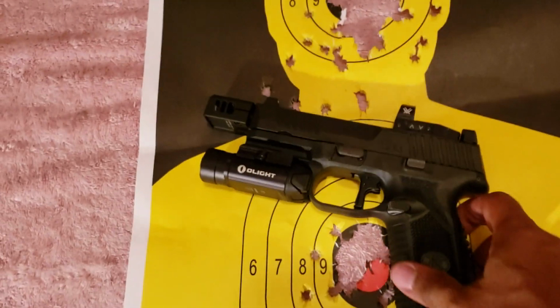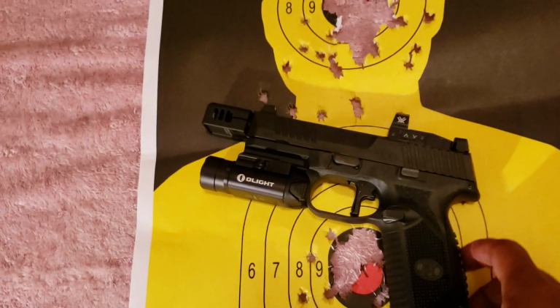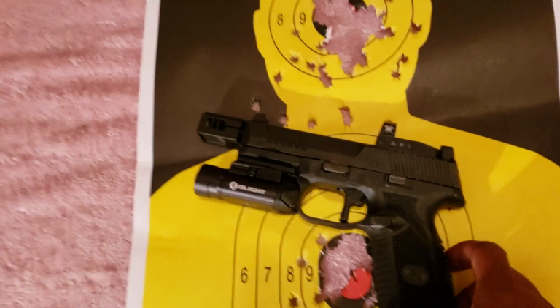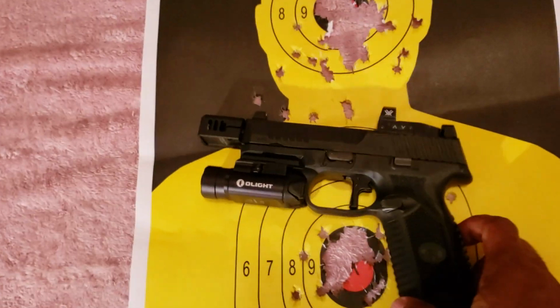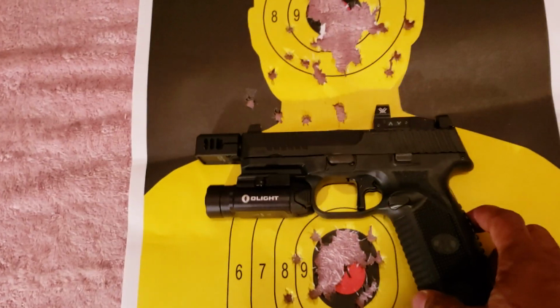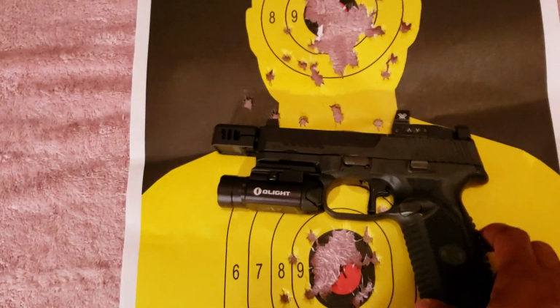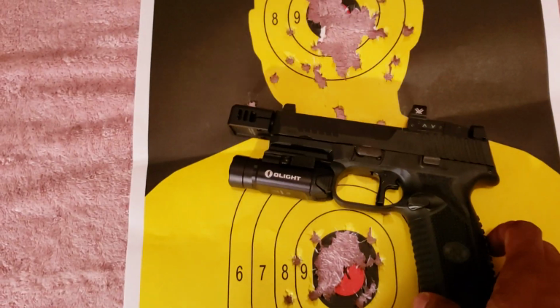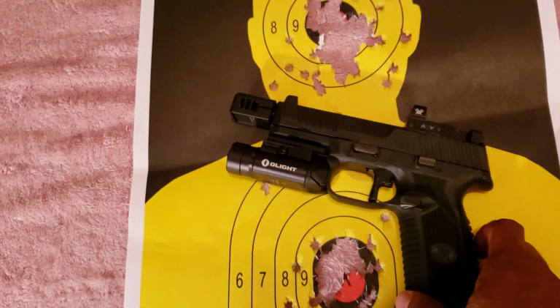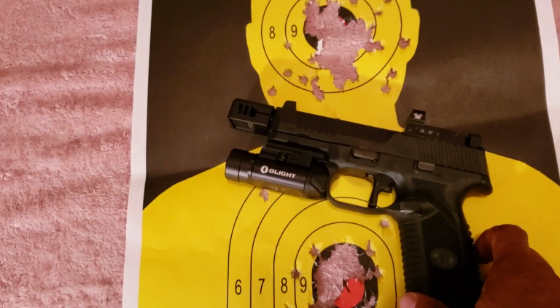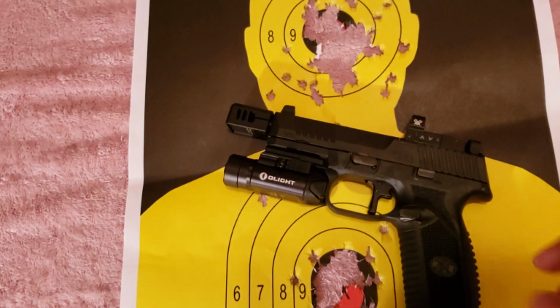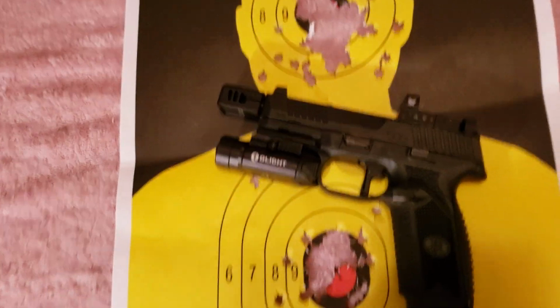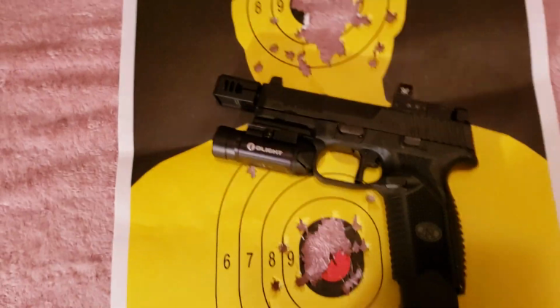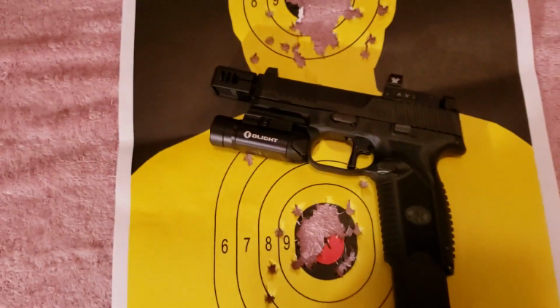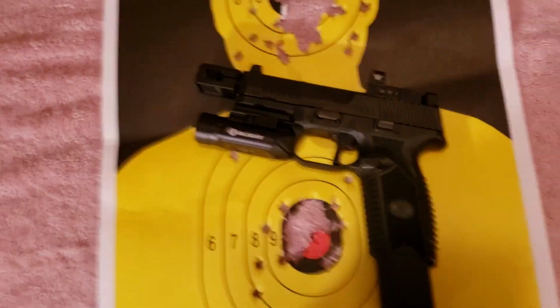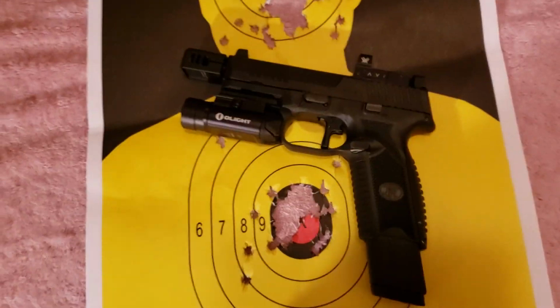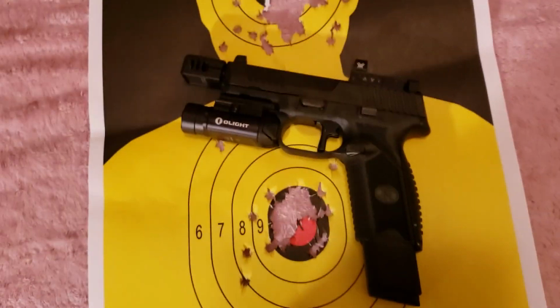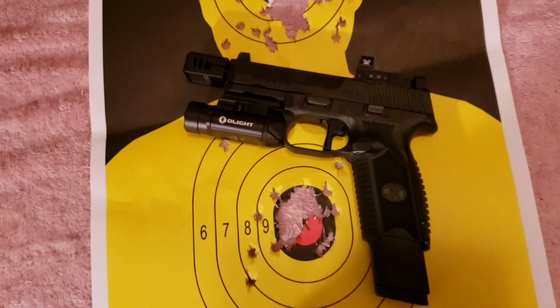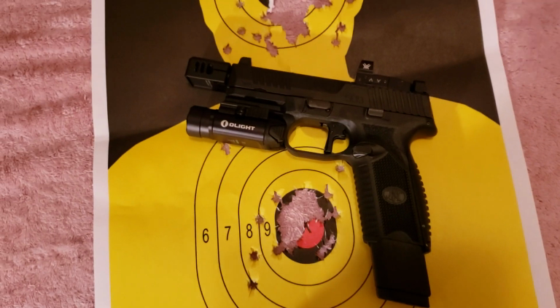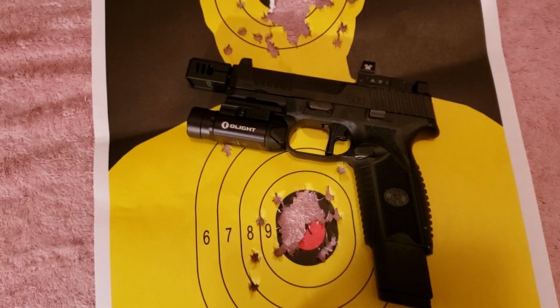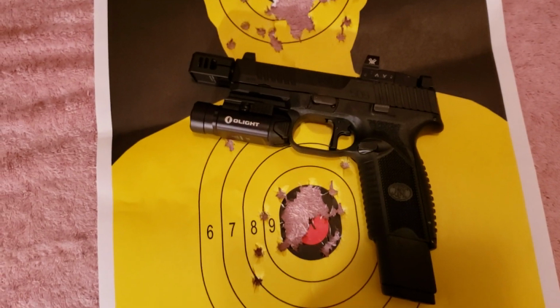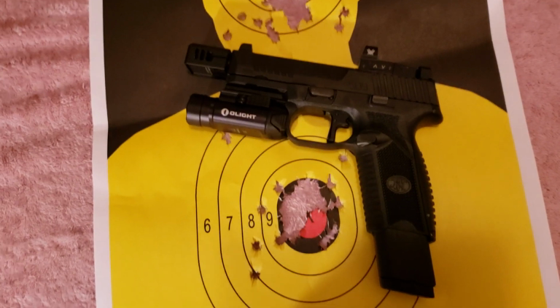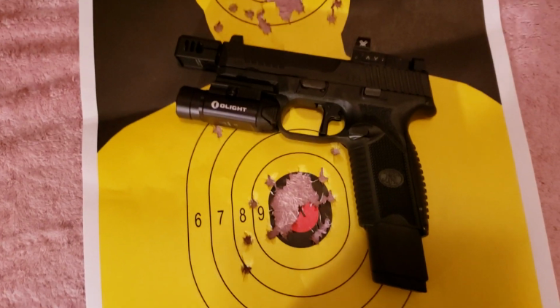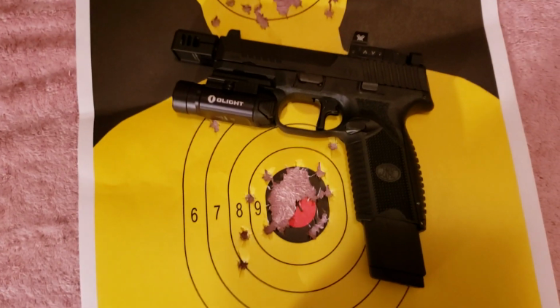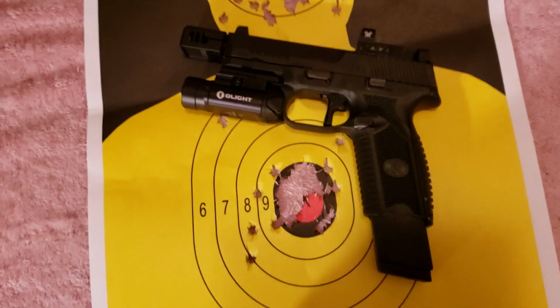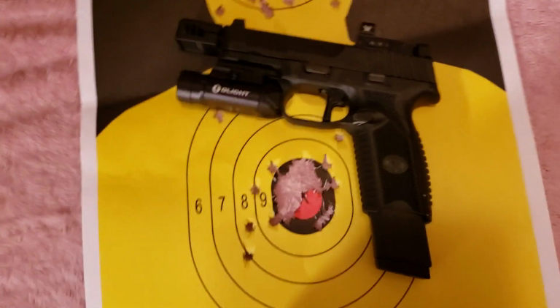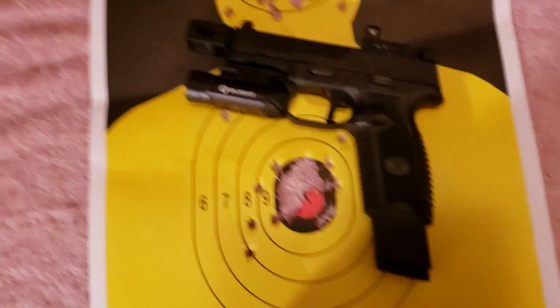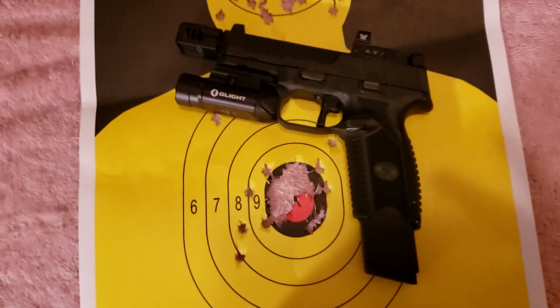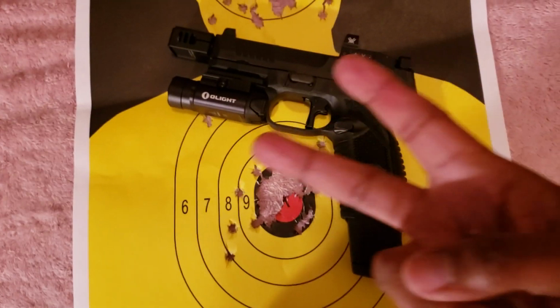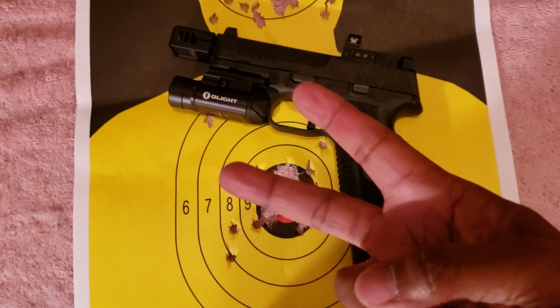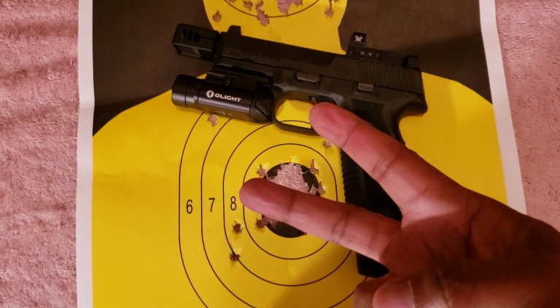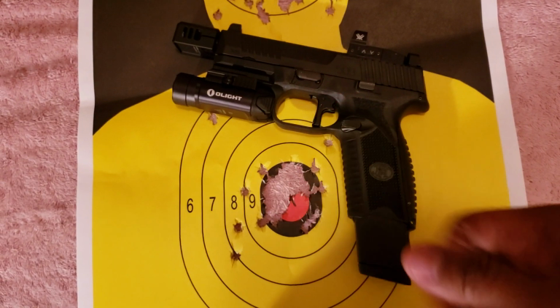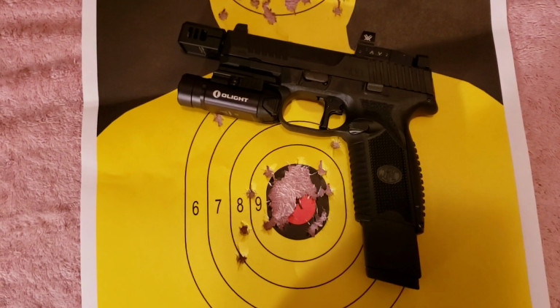That's basically all I have to say. Happy shooting, stay safe, and hashtag 2A.